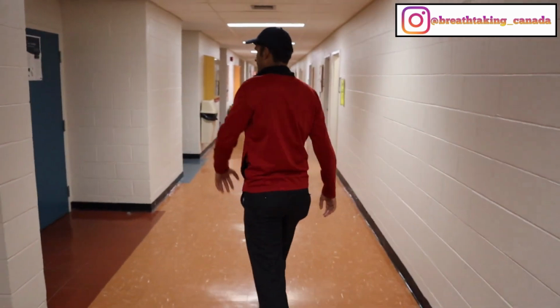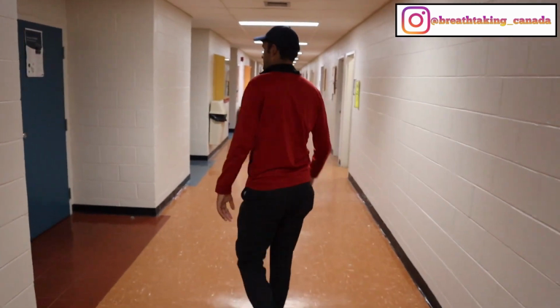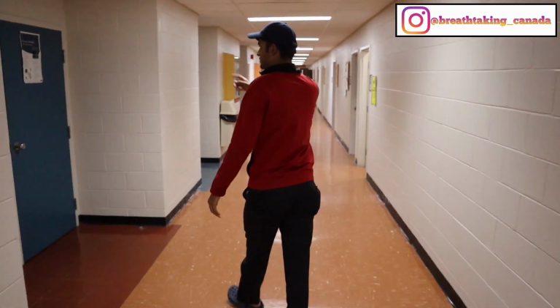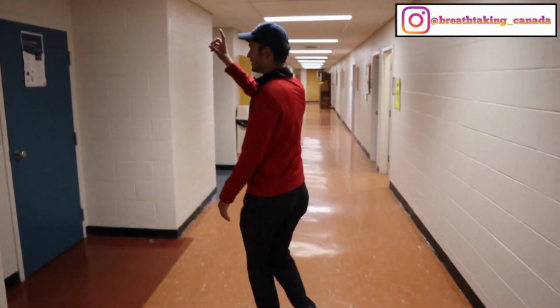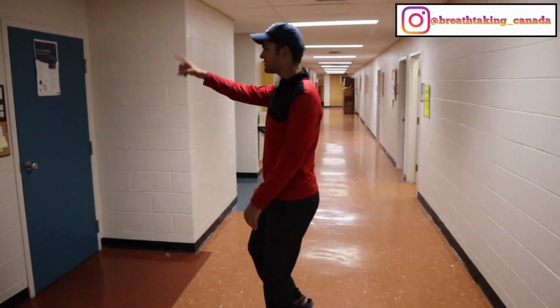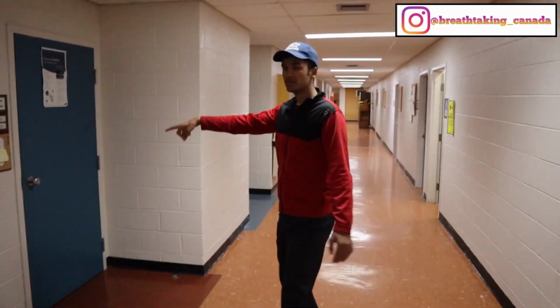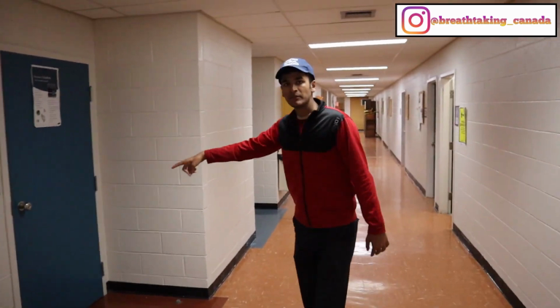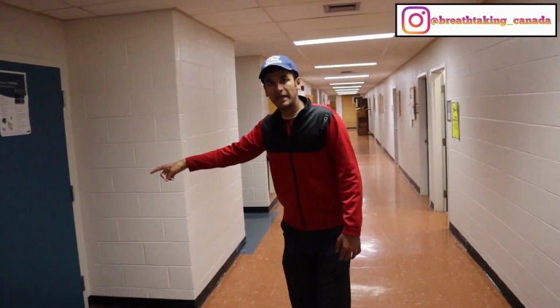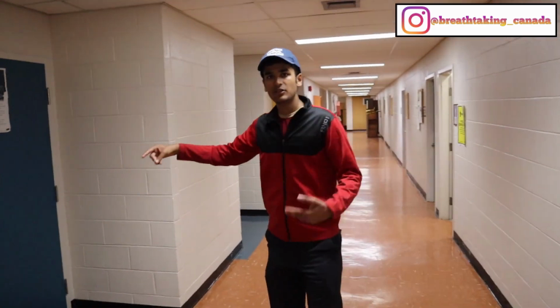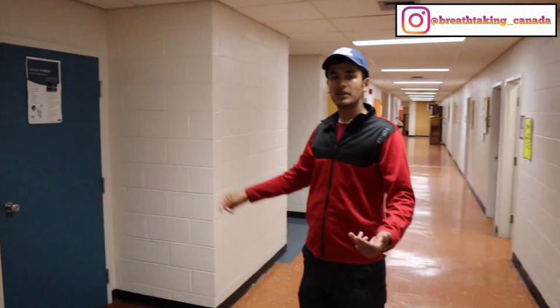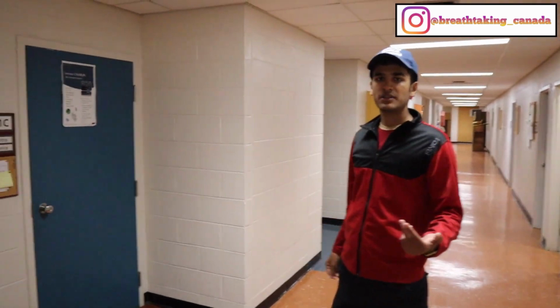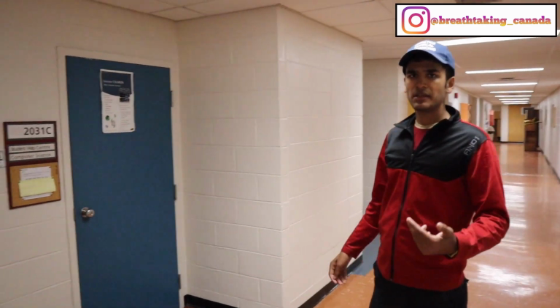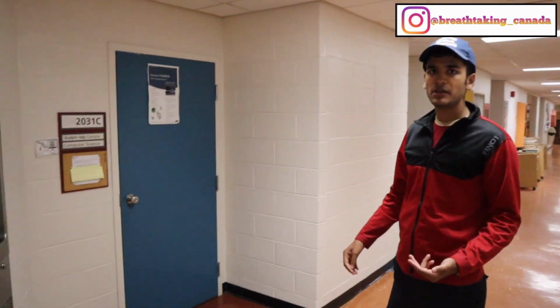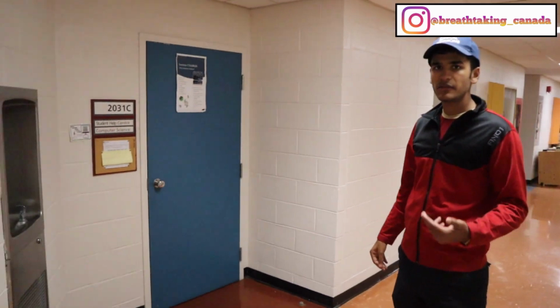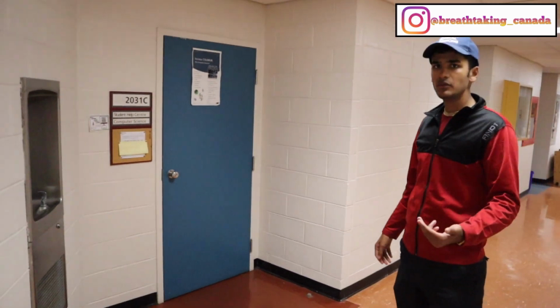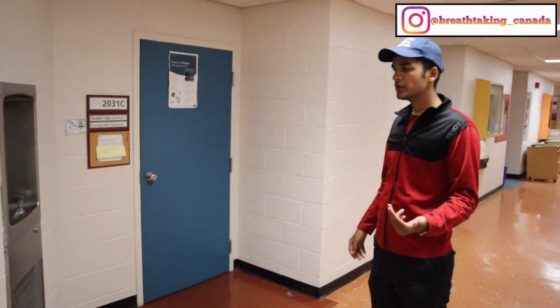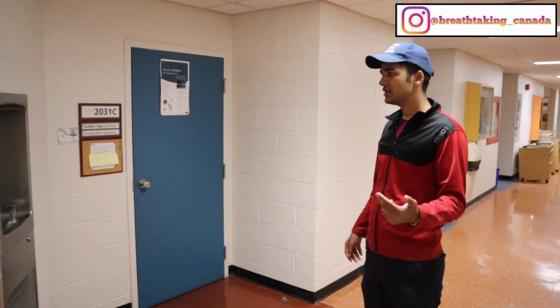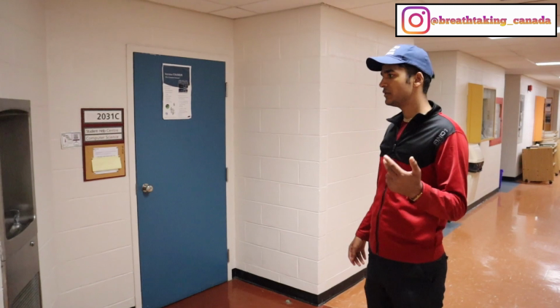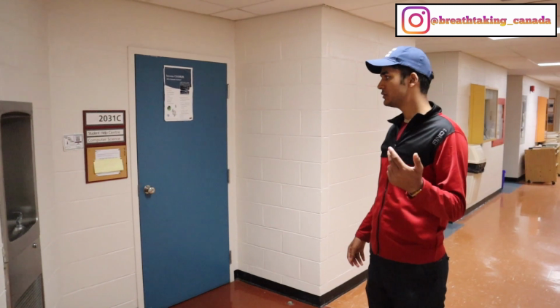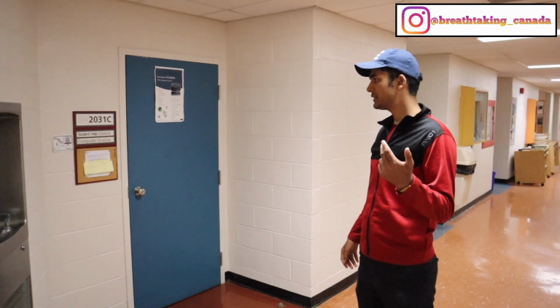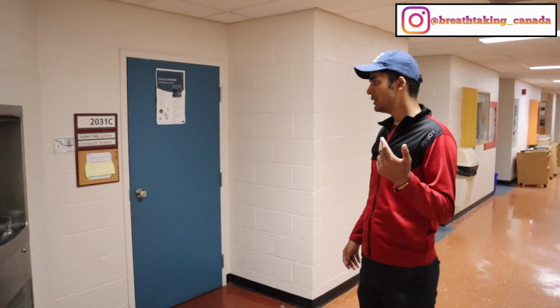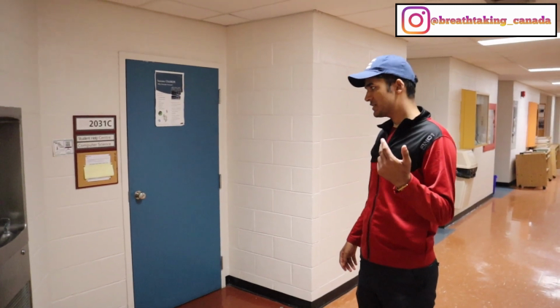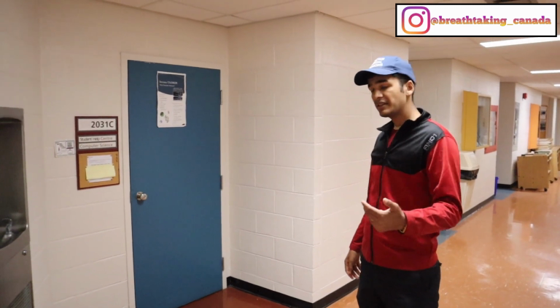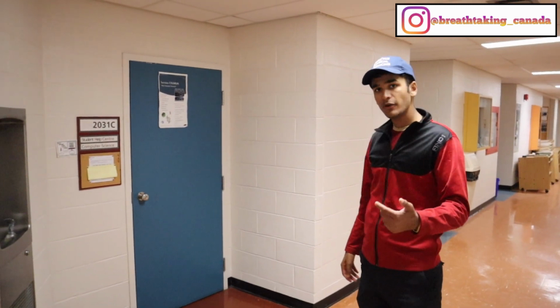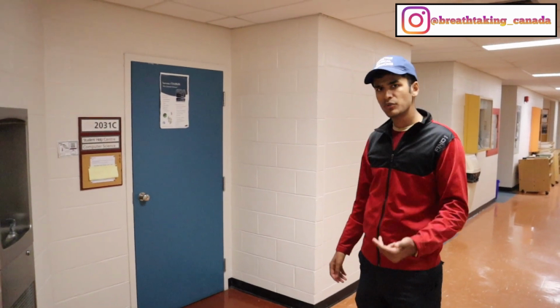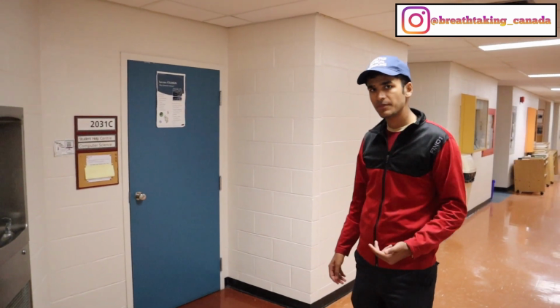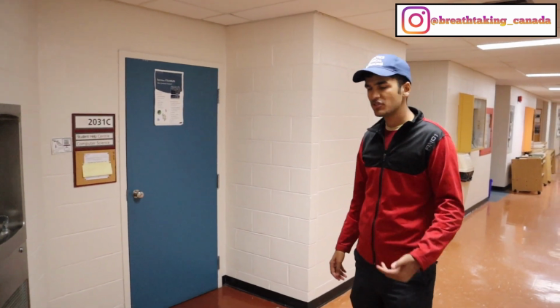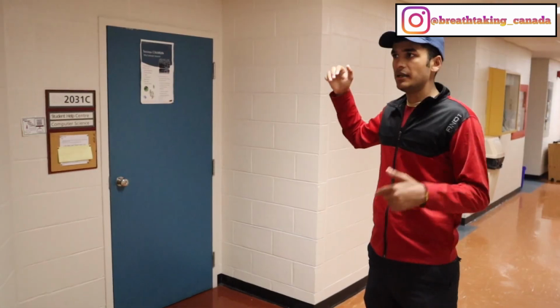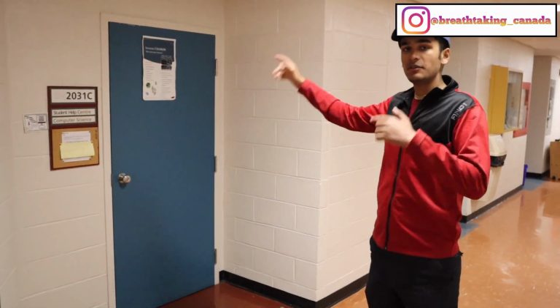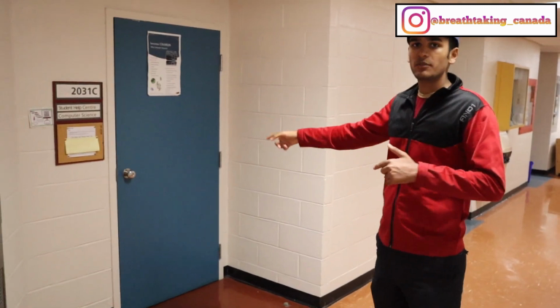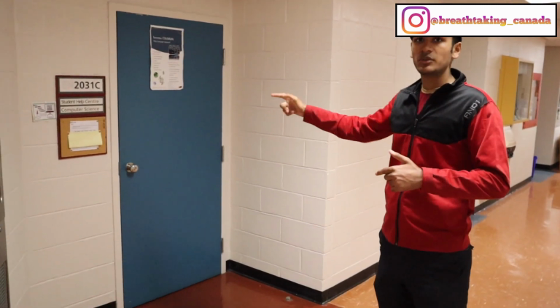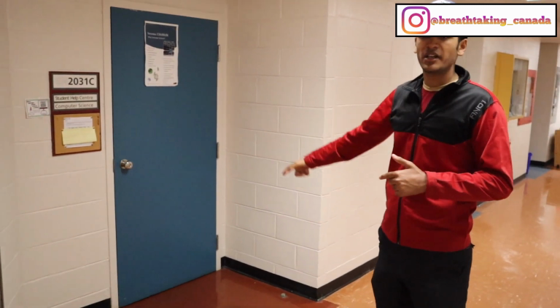This is the student help center. In your second or third year, if you do well and get selected for a museum position, you can become a student guide.